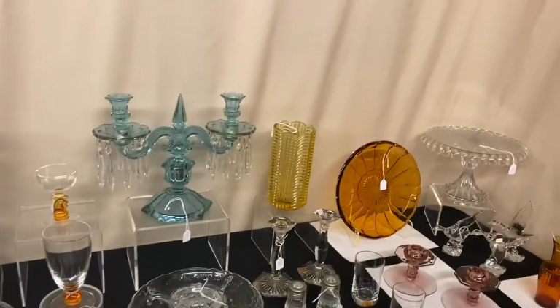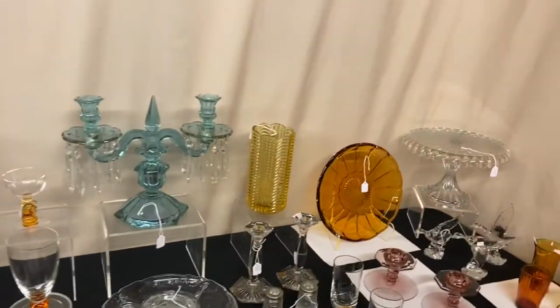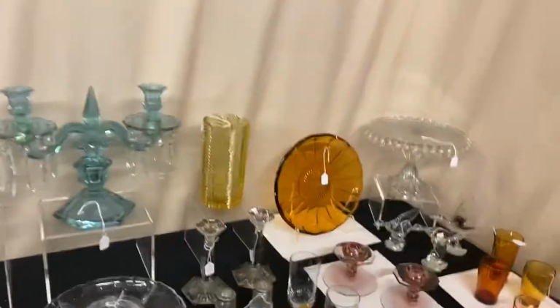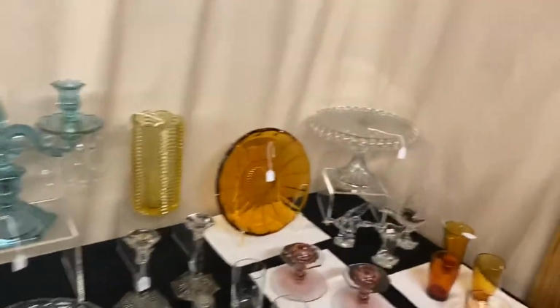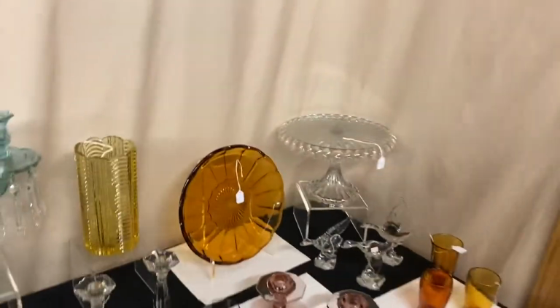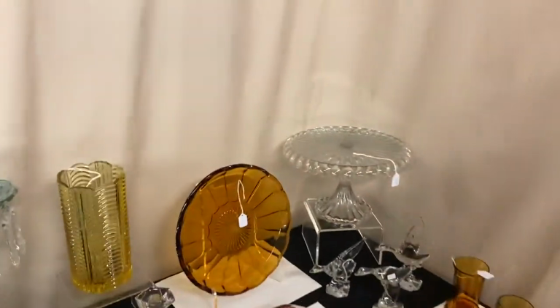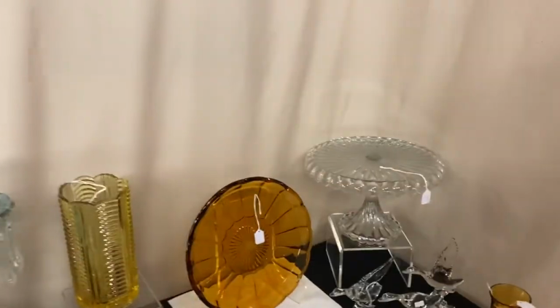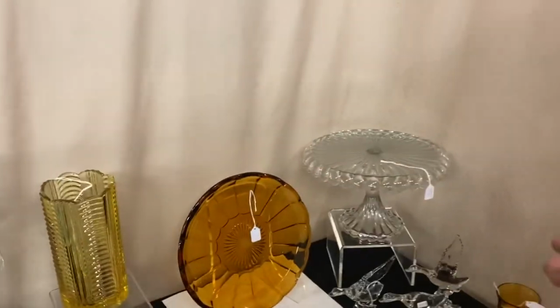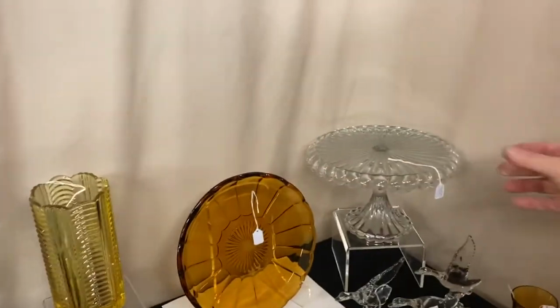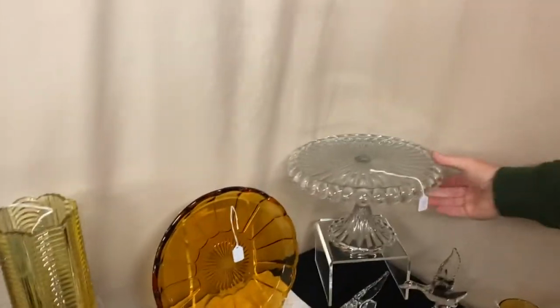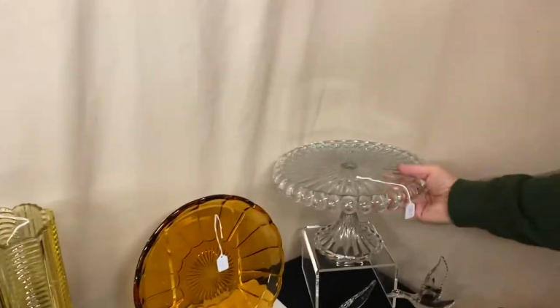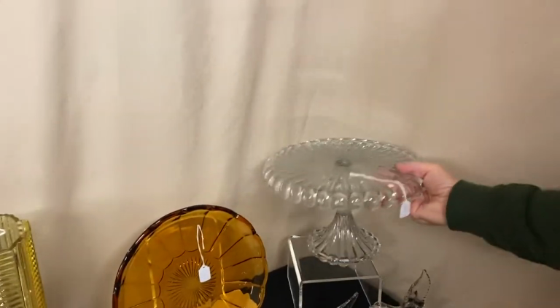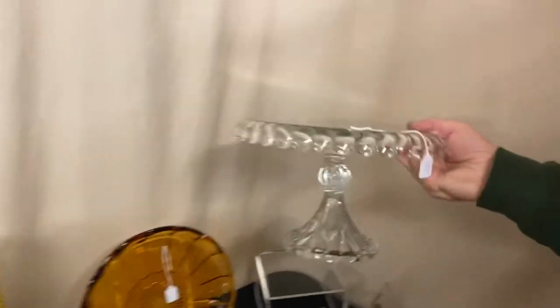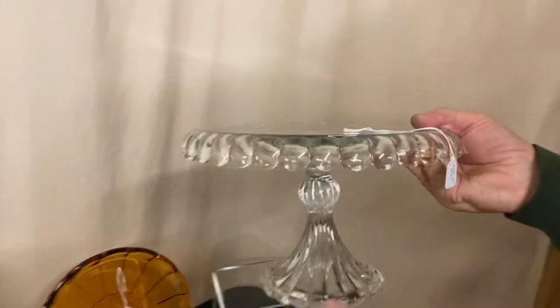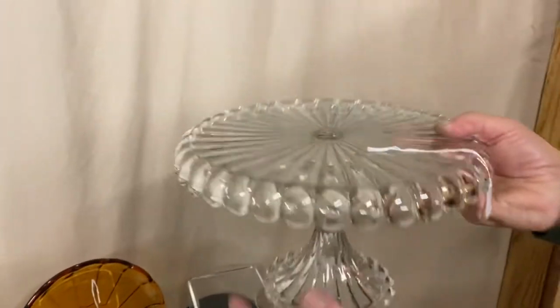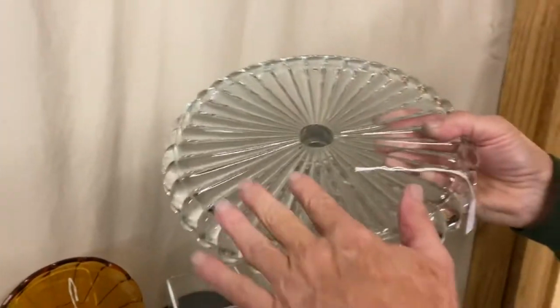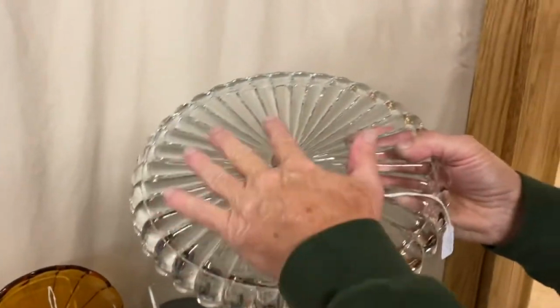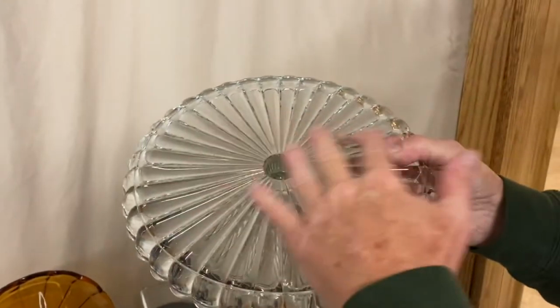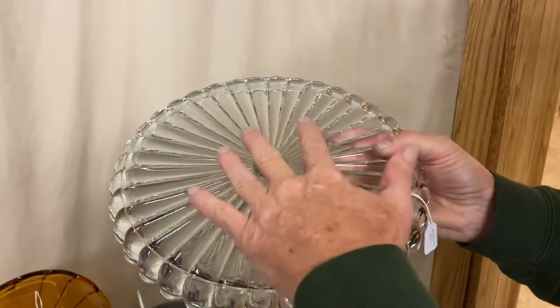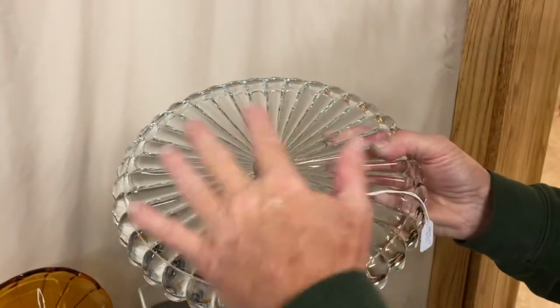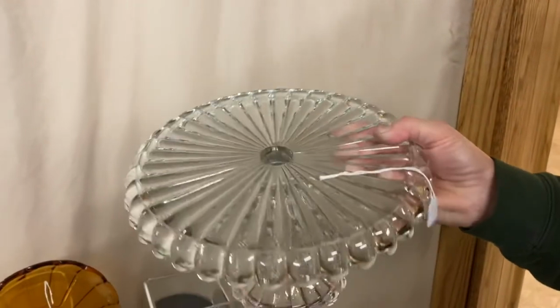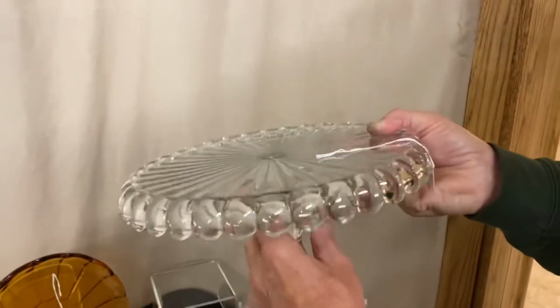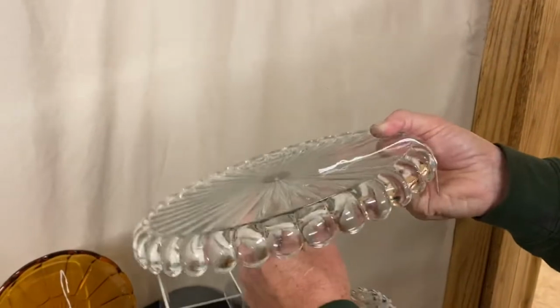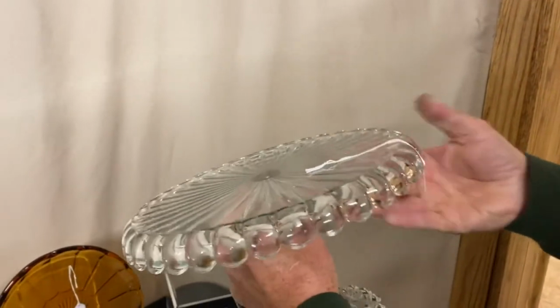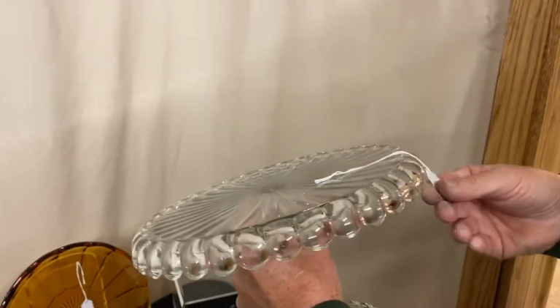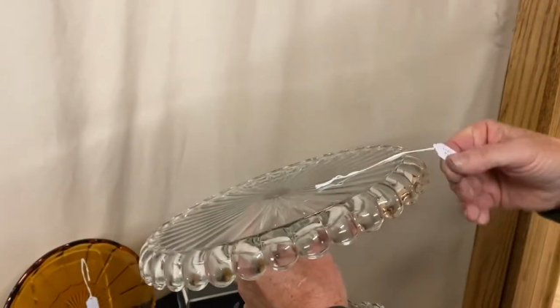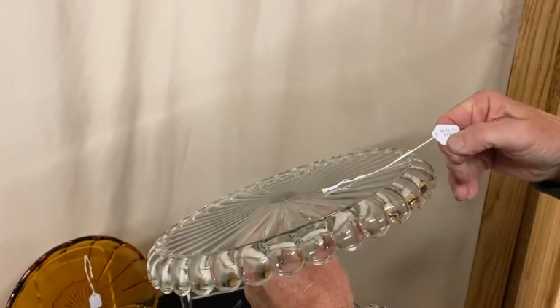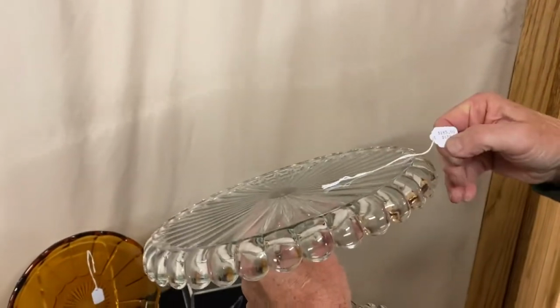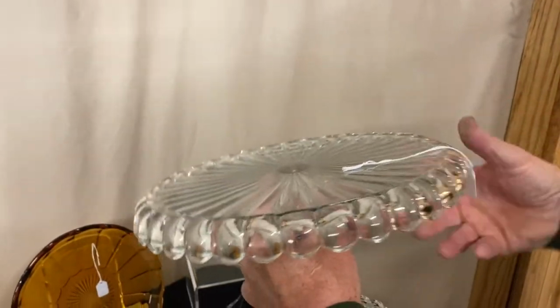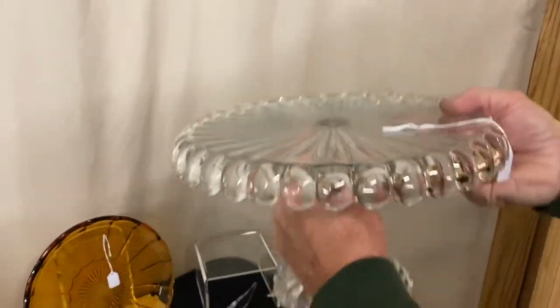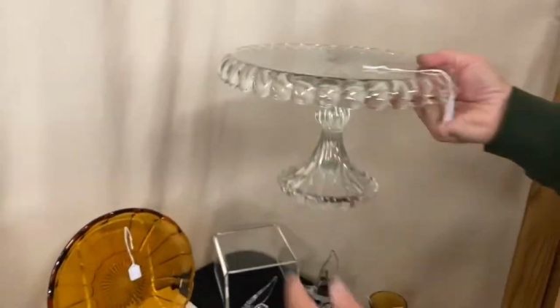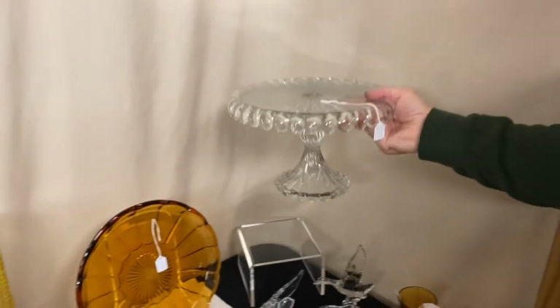The very first item on the list is a Crystallite footed cake stand. It's in good condition with very little wear, if any at all, on the top of it. It's priced at $185.